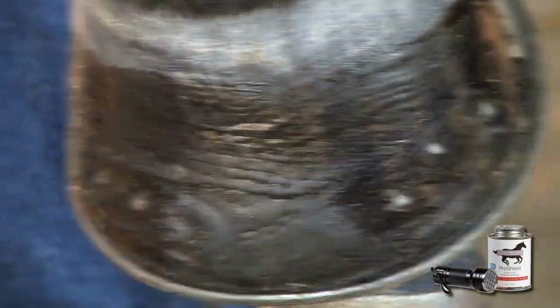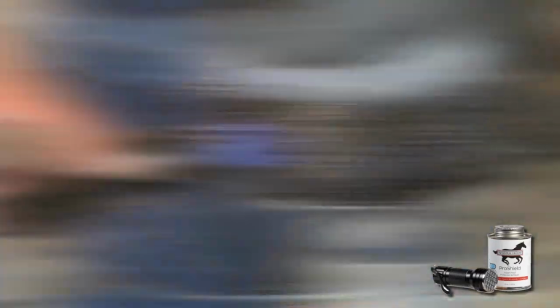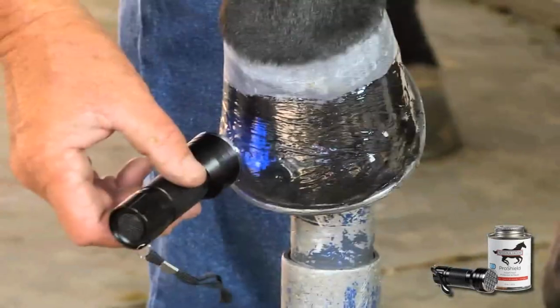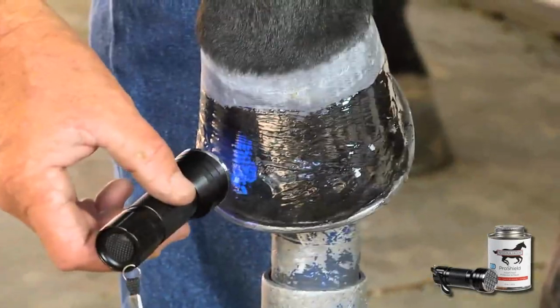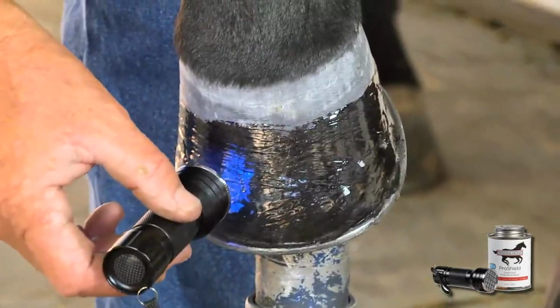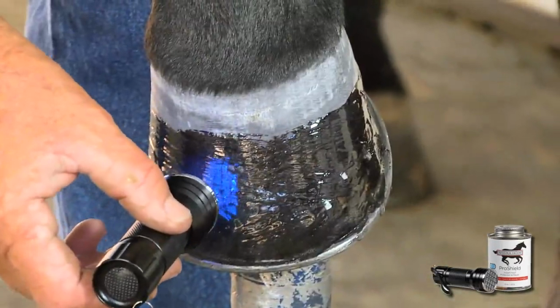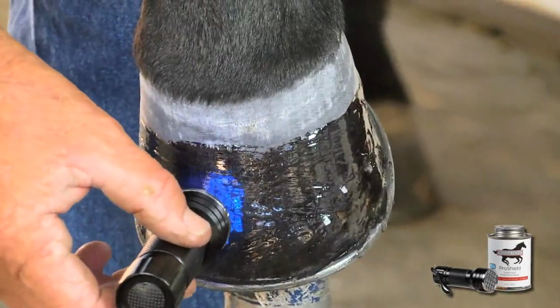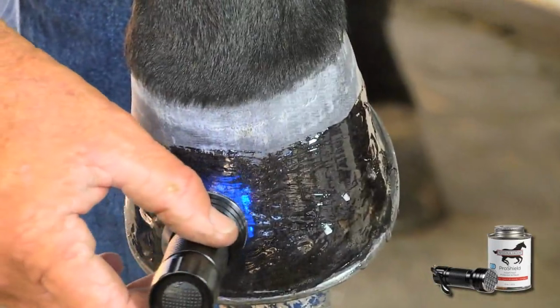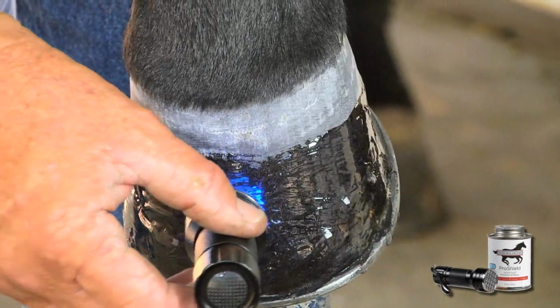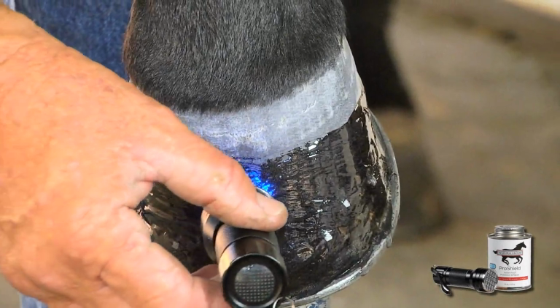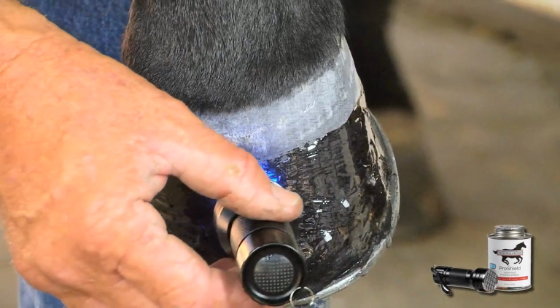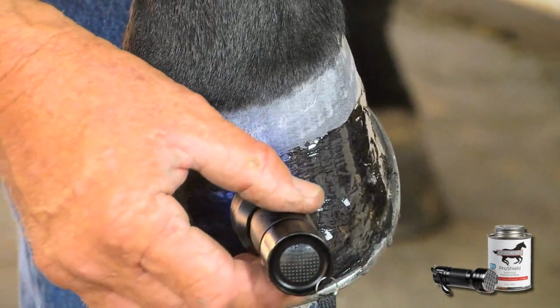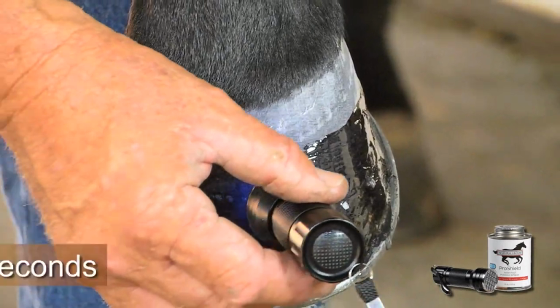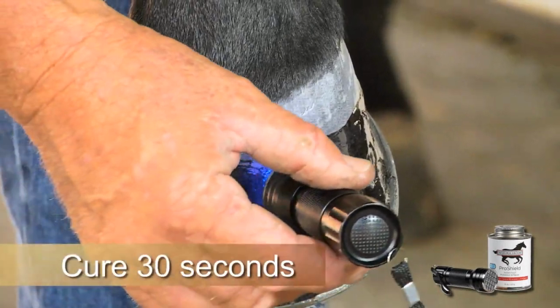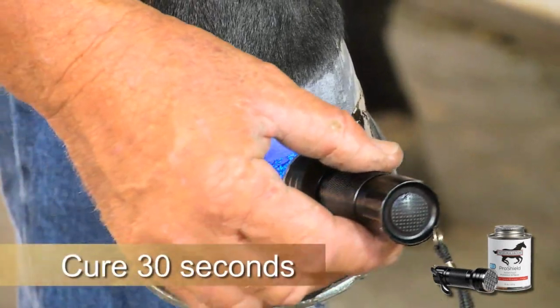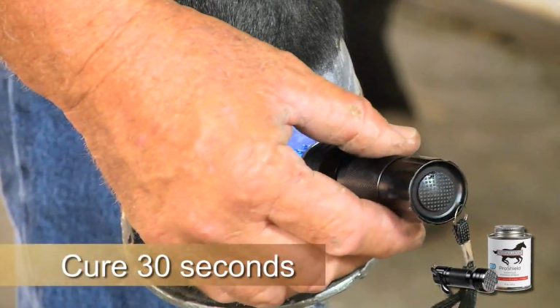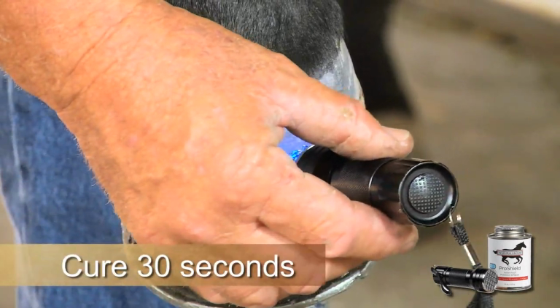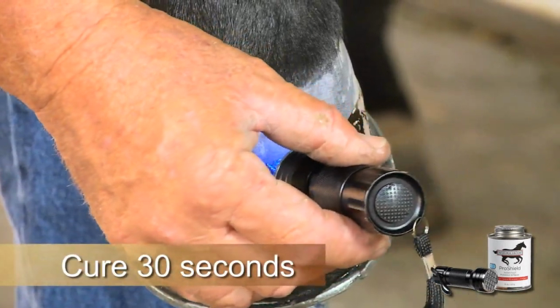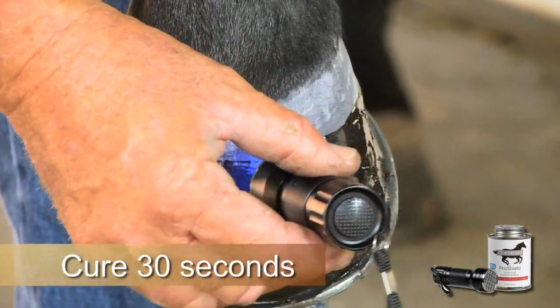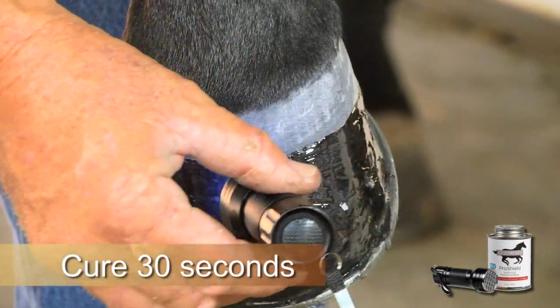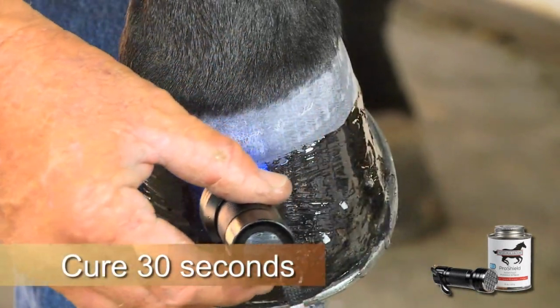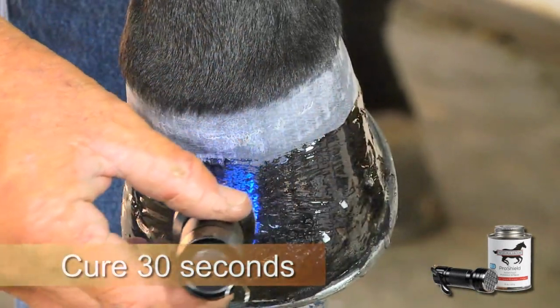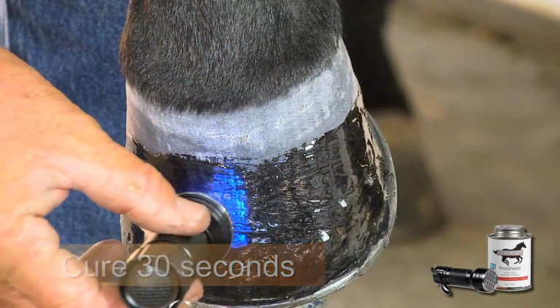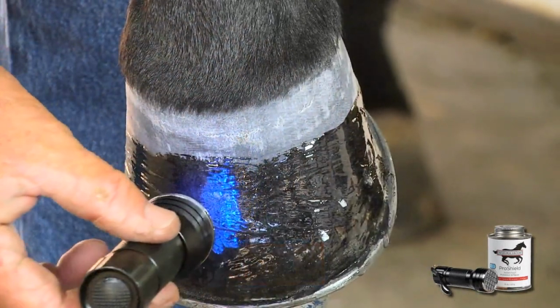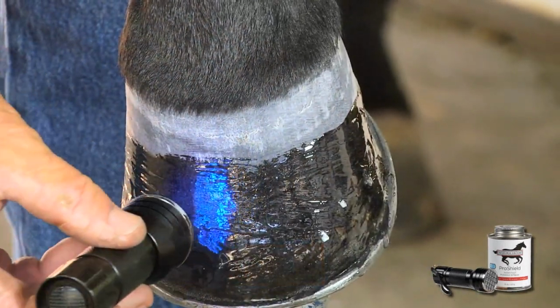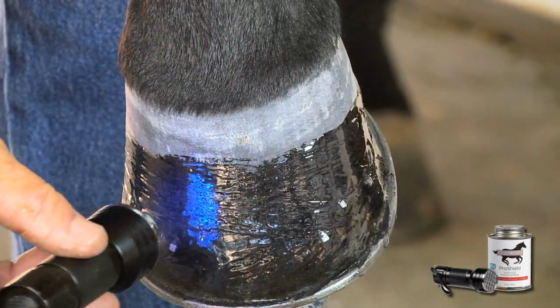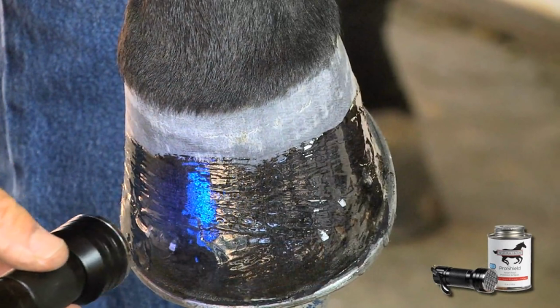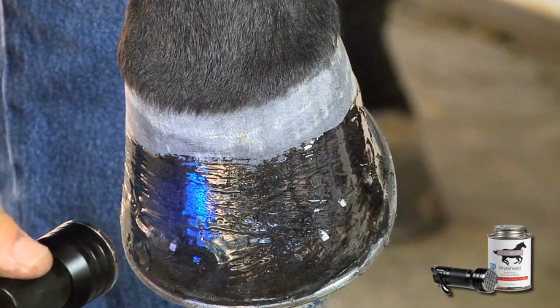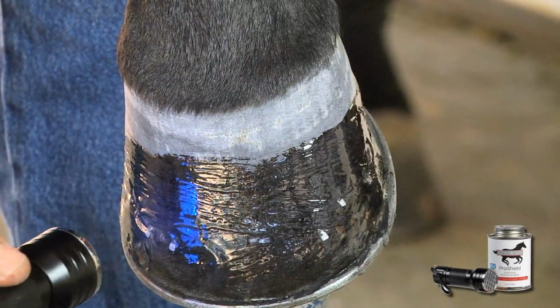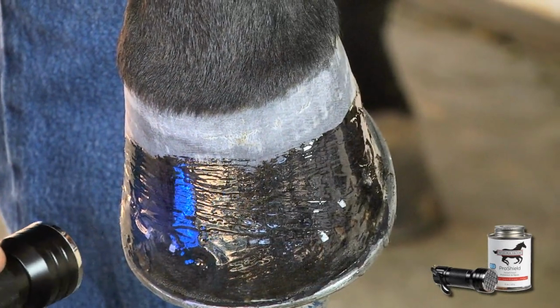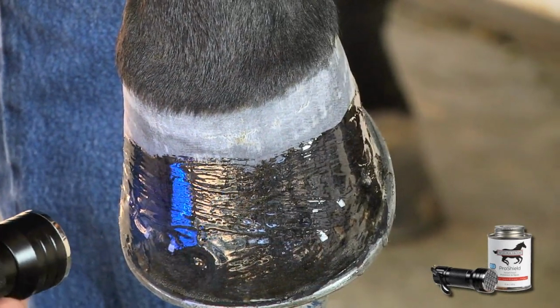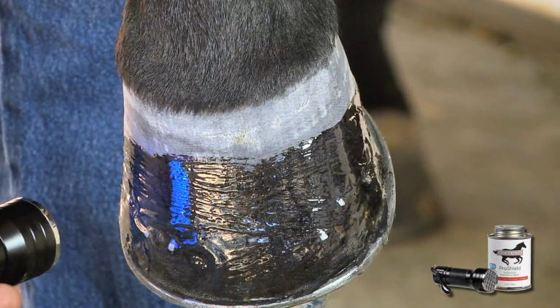To cure ProShield, hold the EnduroHoof LED light half an inch from the hoof for 30 seconds, moving it around the hoof until ProShield is completely cured.